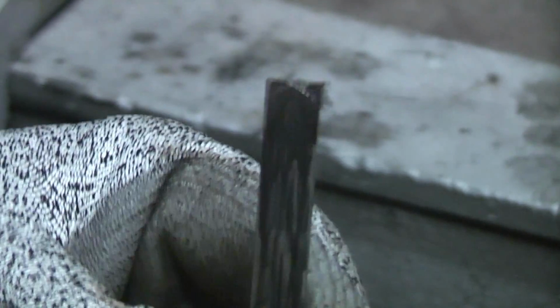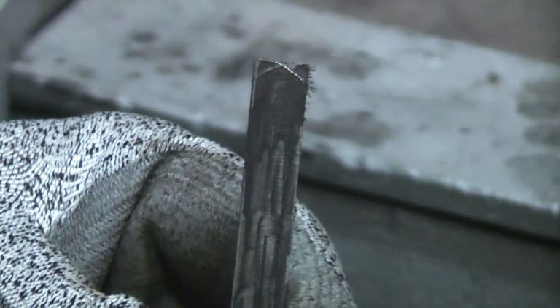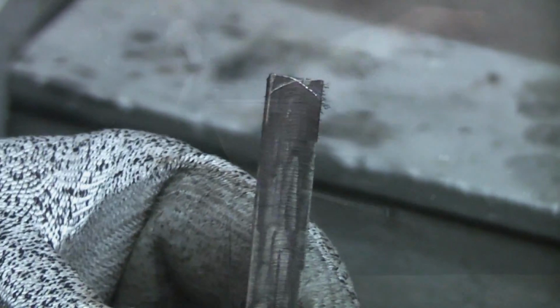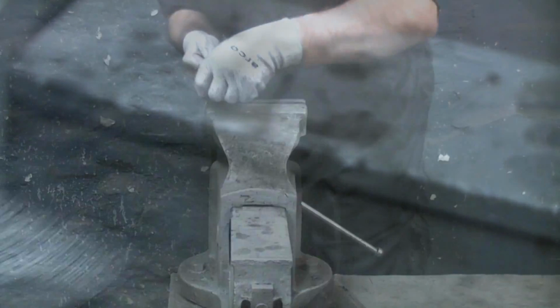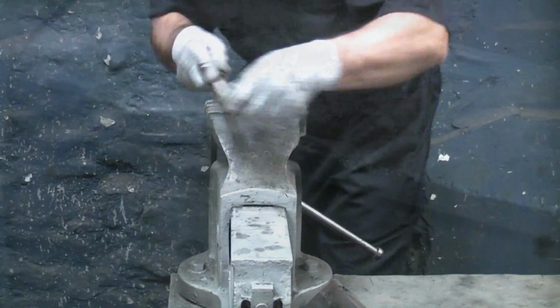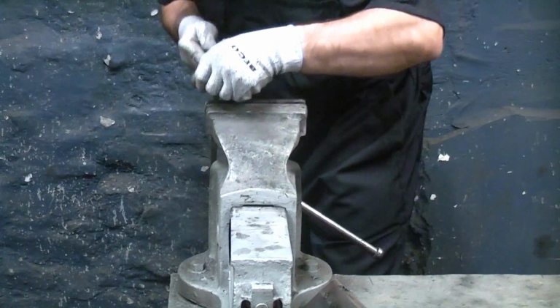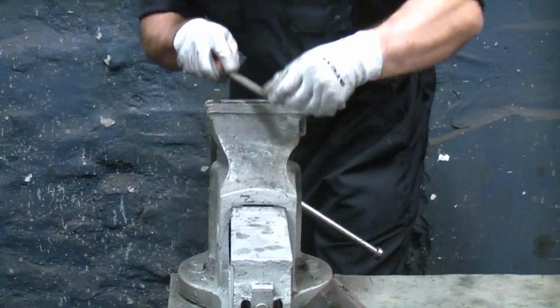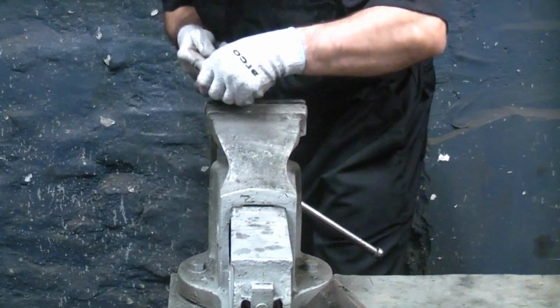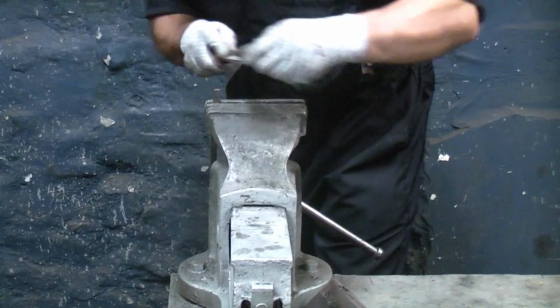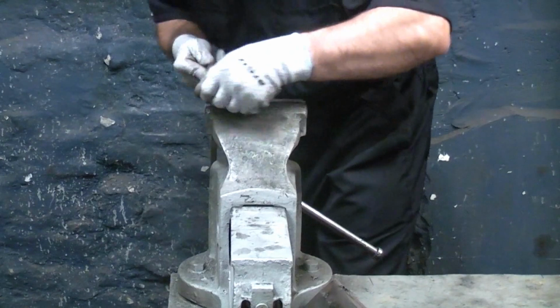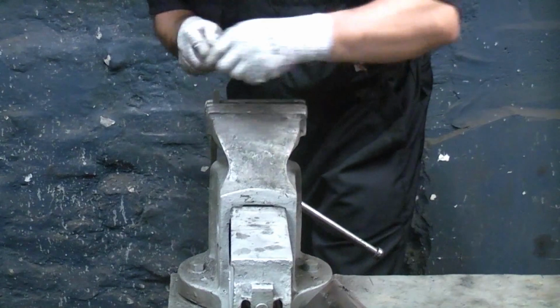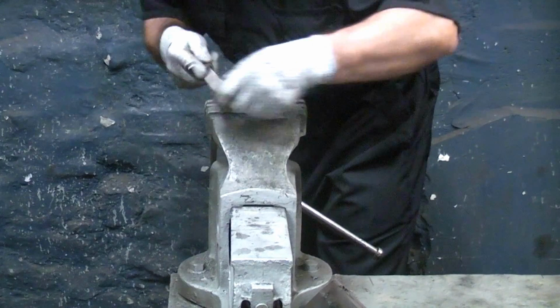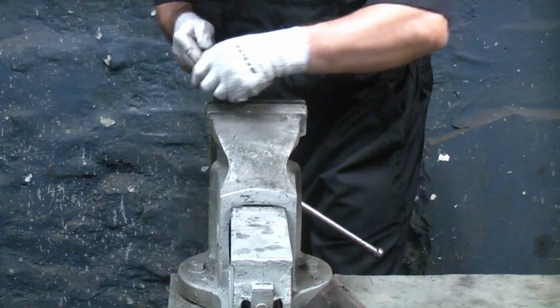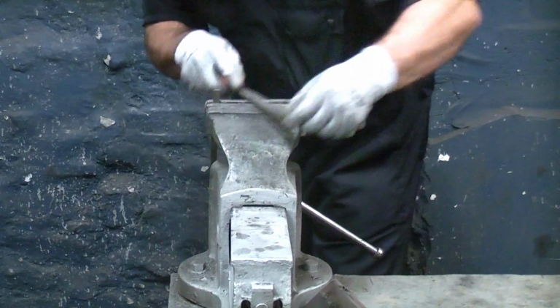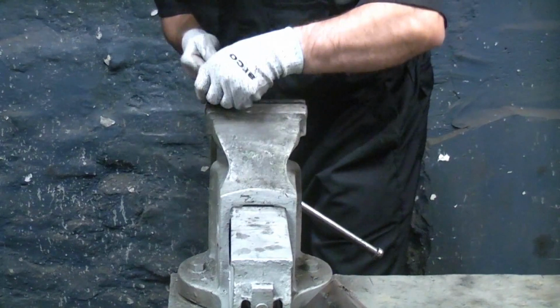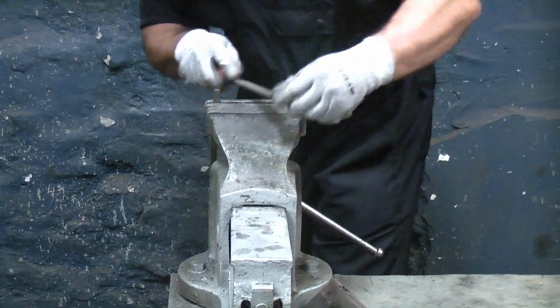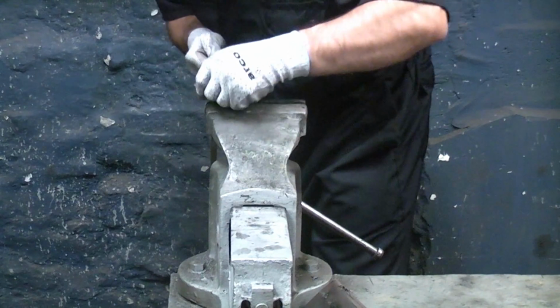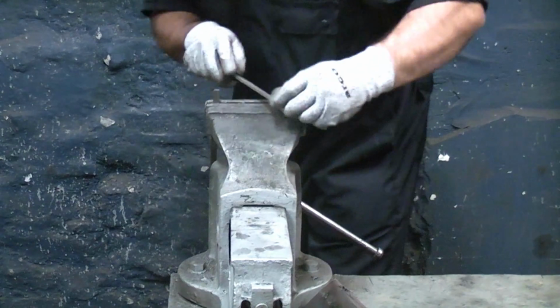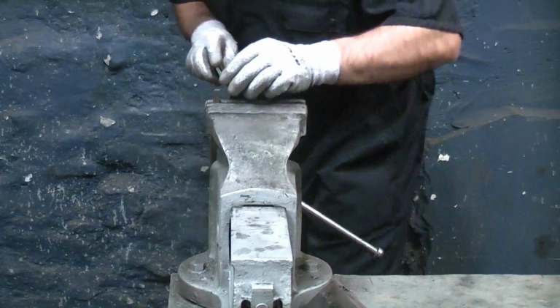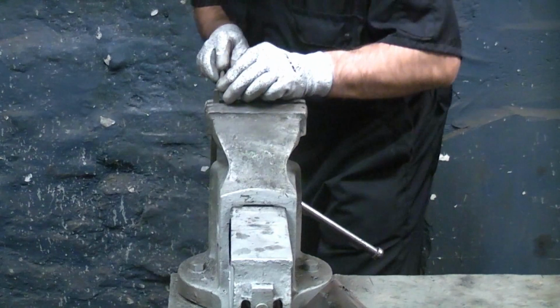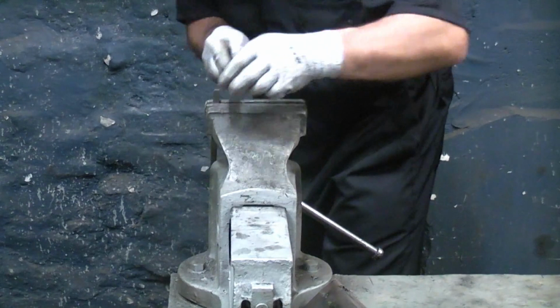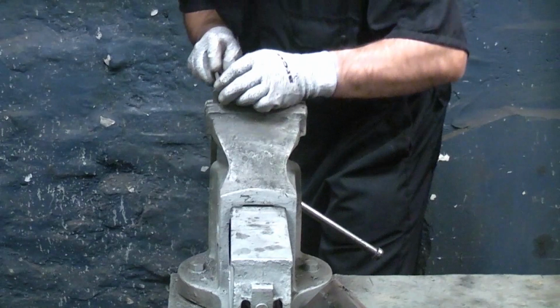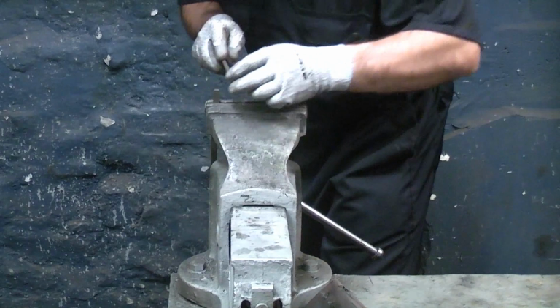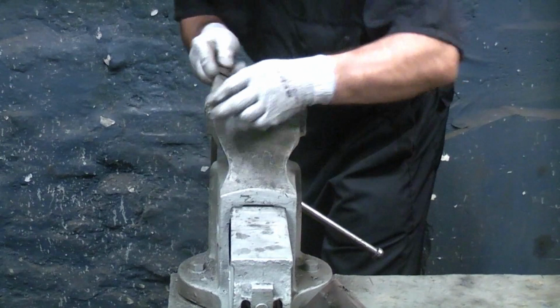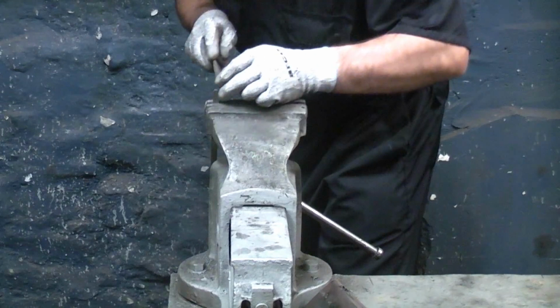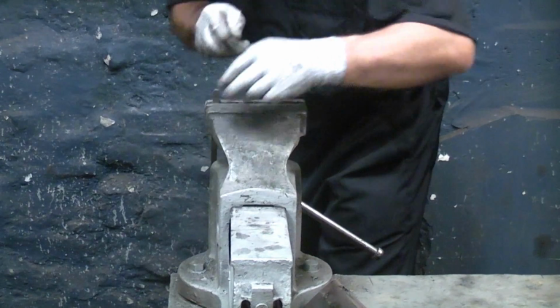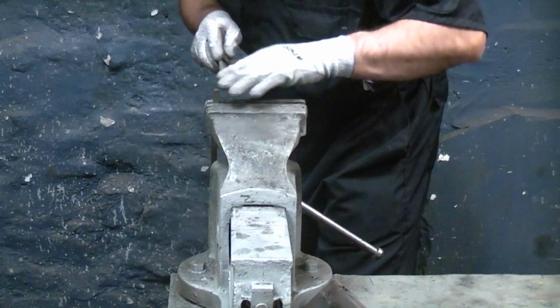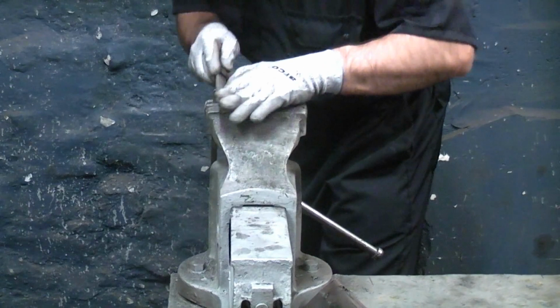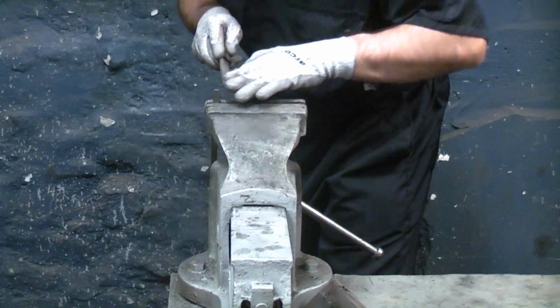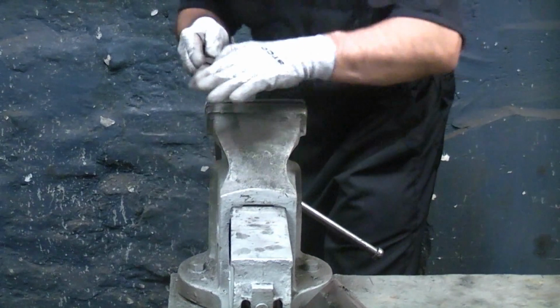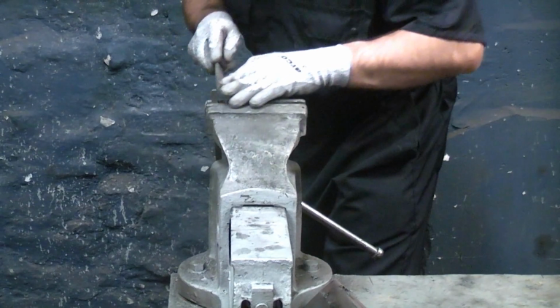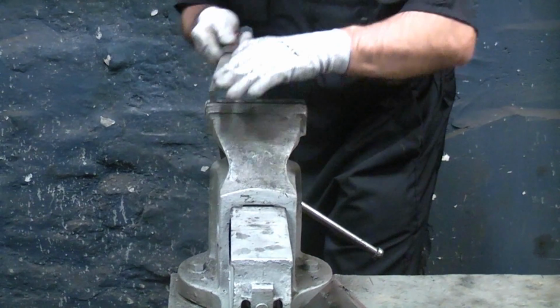You can now see the radius that you need to file down. Tighten the key steel in the vice and then proceed to file down to the scribed mark using the technique shown in the video, where I am turning the file as I push it away.